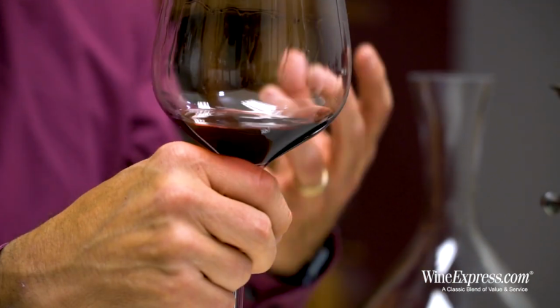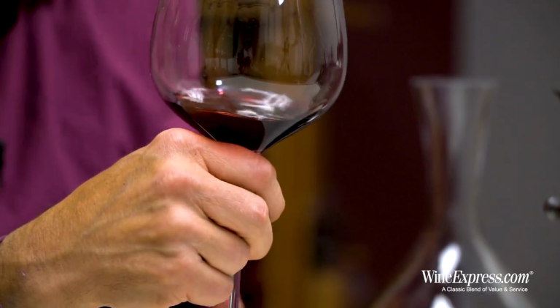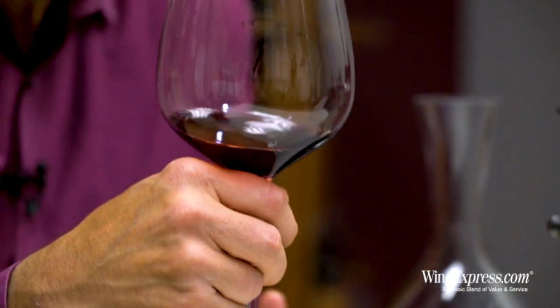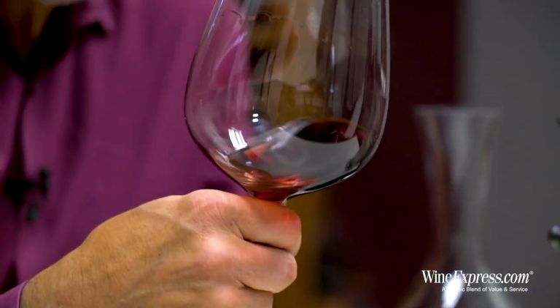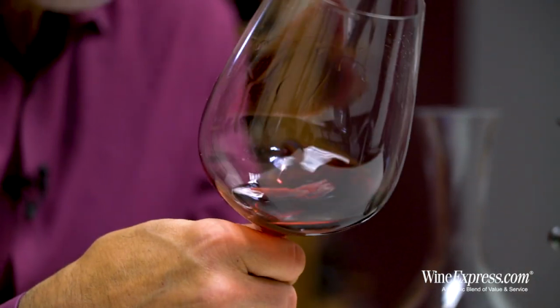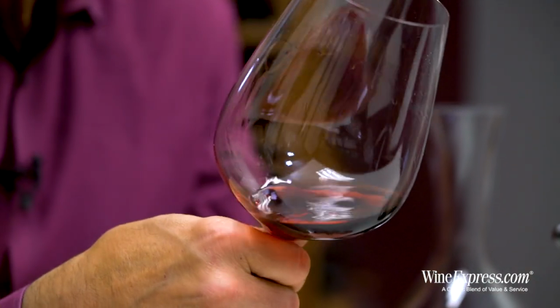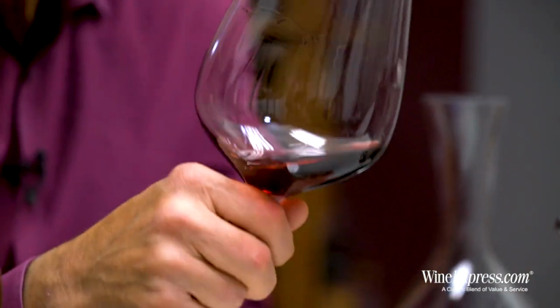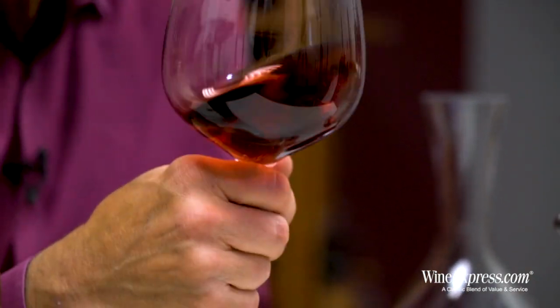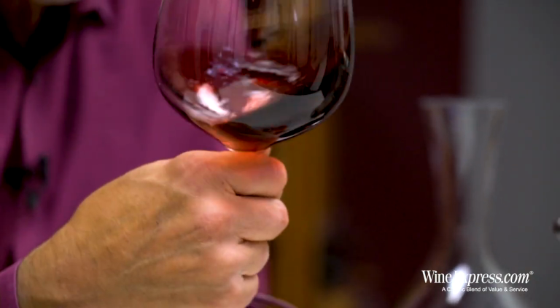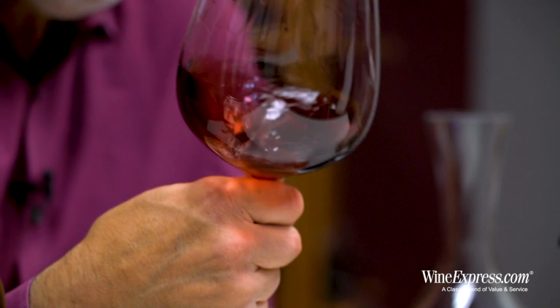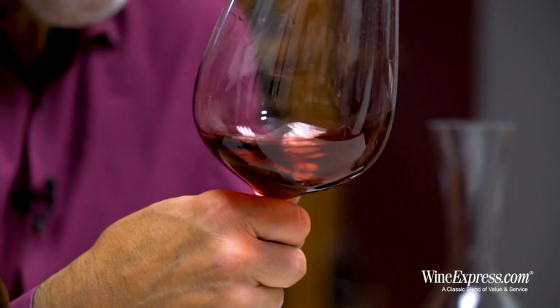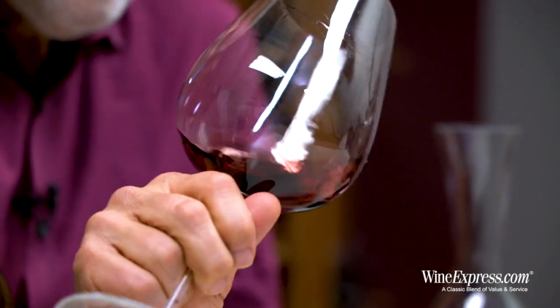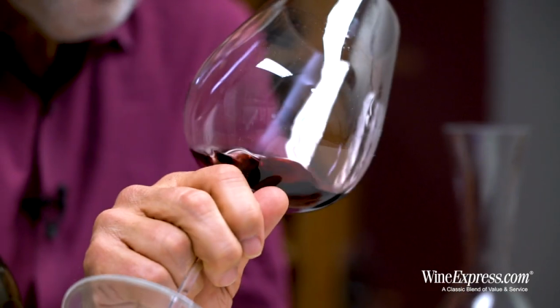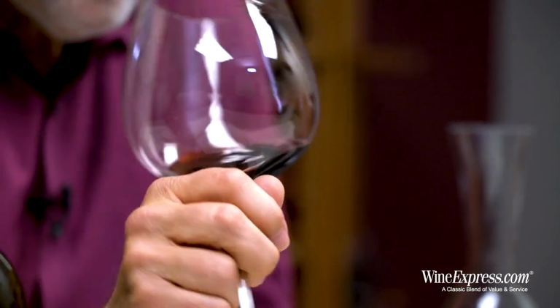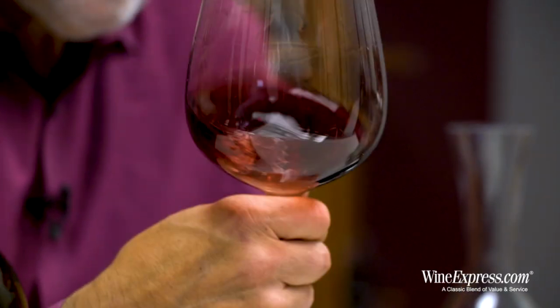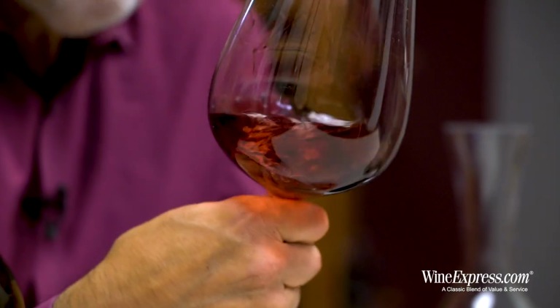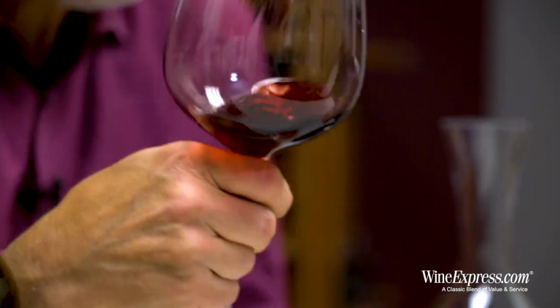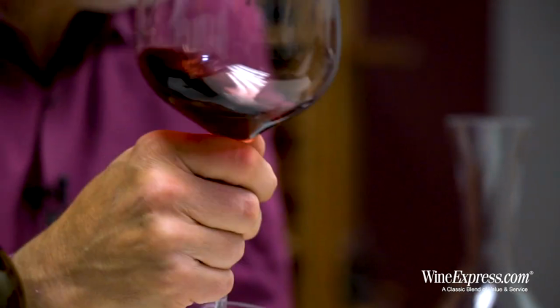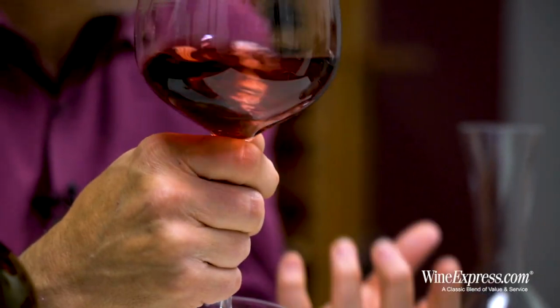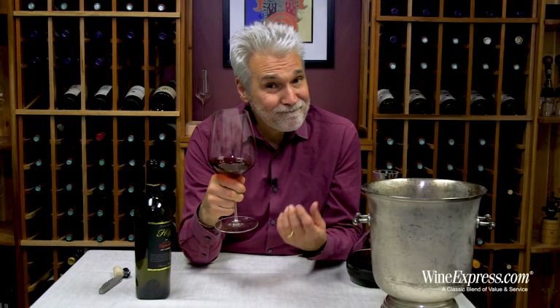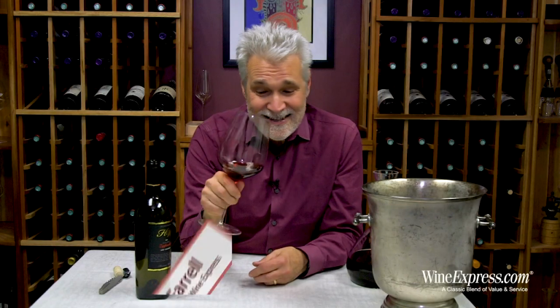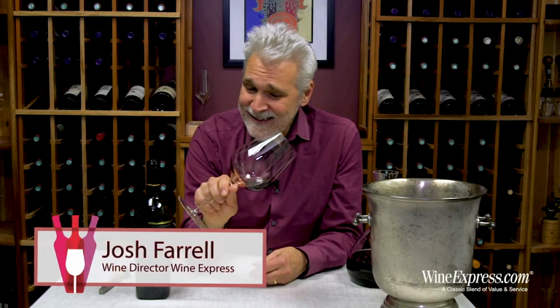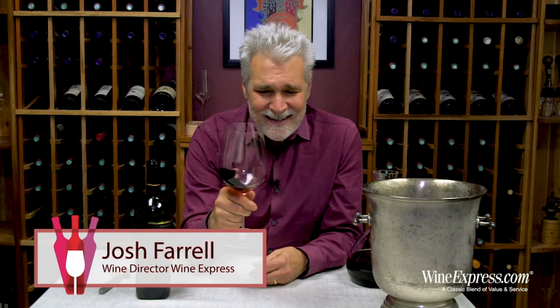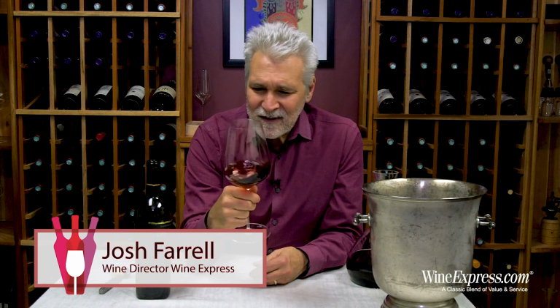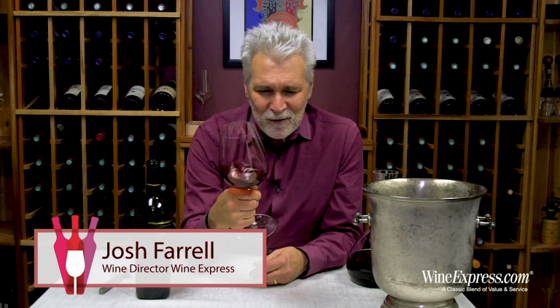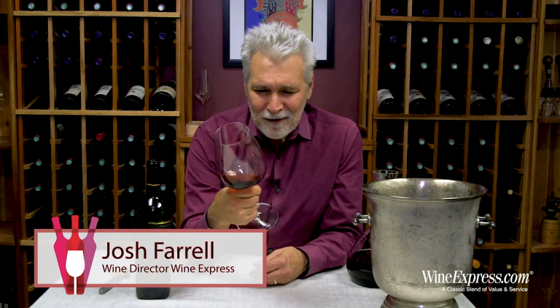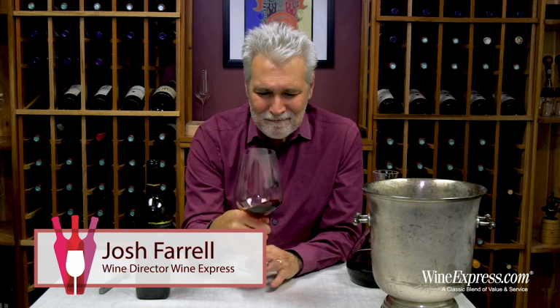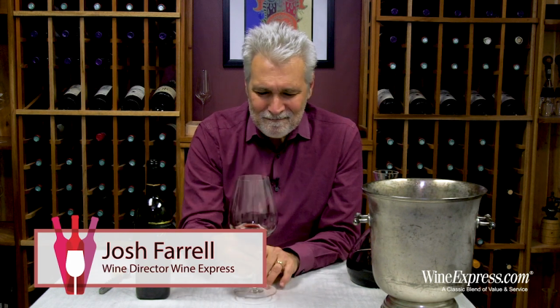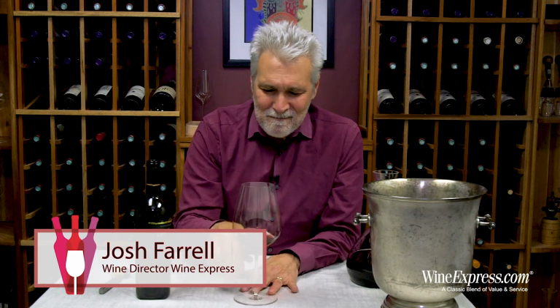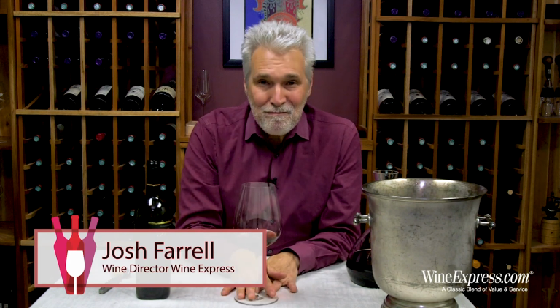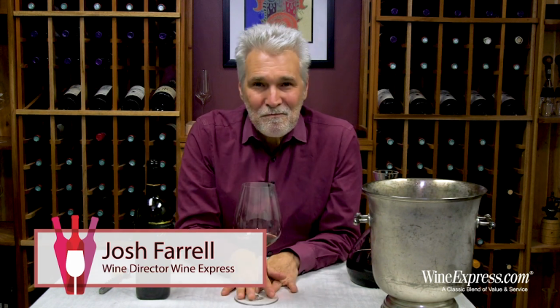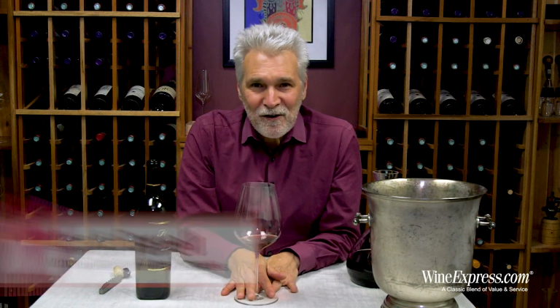The alcohol is quite balanced in this too. A lot of times these Zins can really be over the top alcohol-wise, but this one is really nicely balanced. With Thanksgiving coming up, Zinfandel goes with everything, right? Happy drinking.